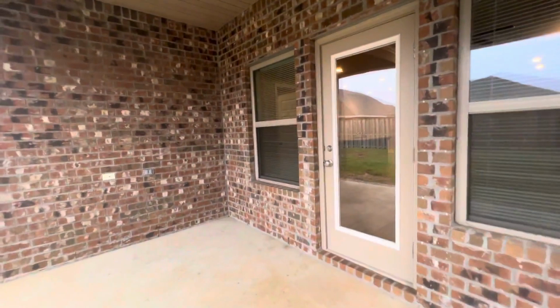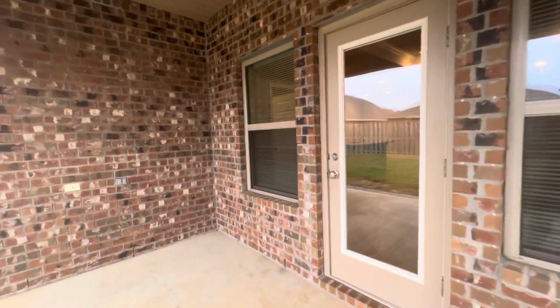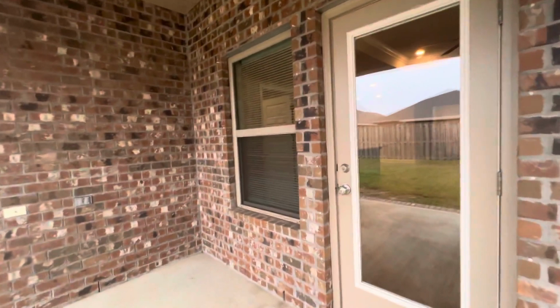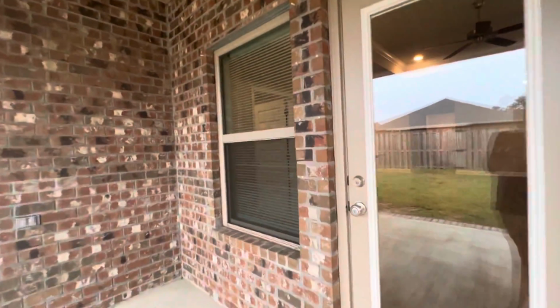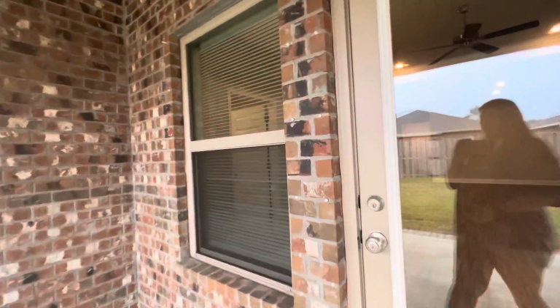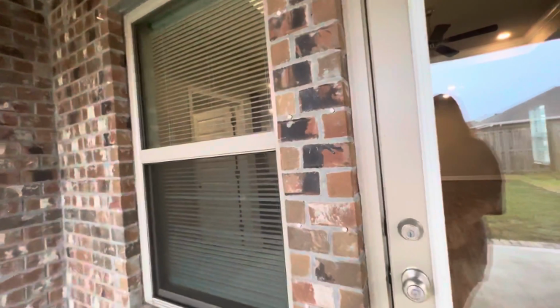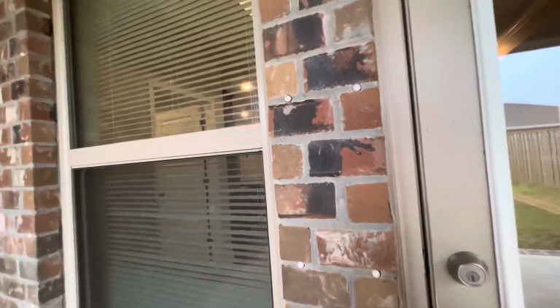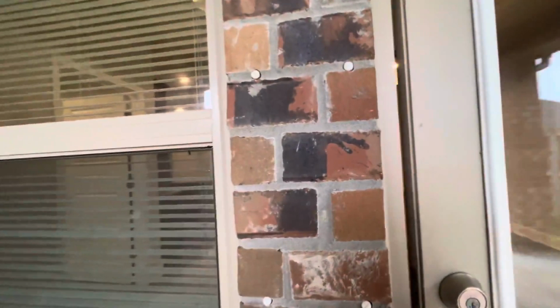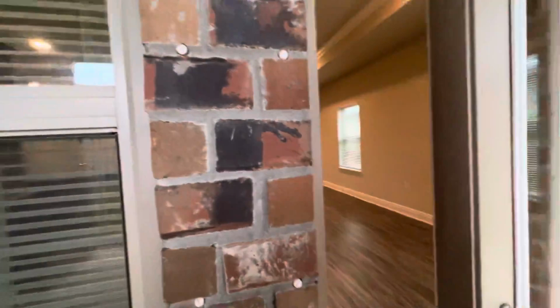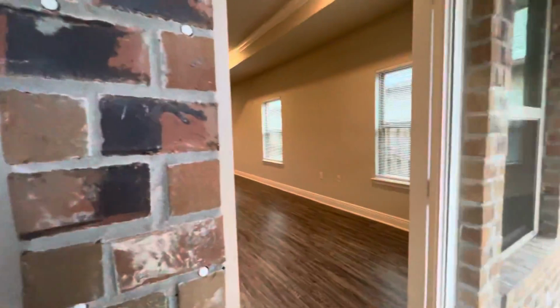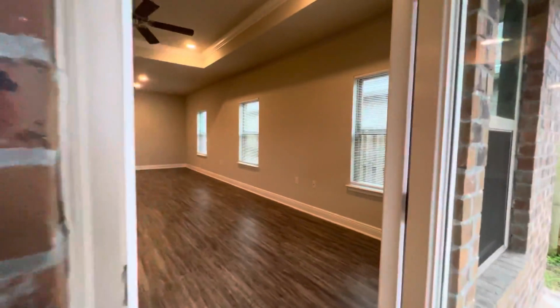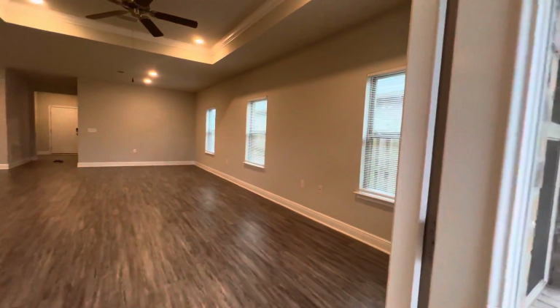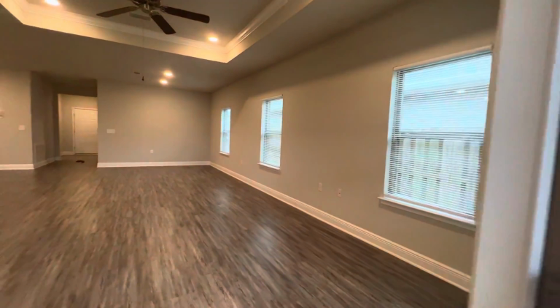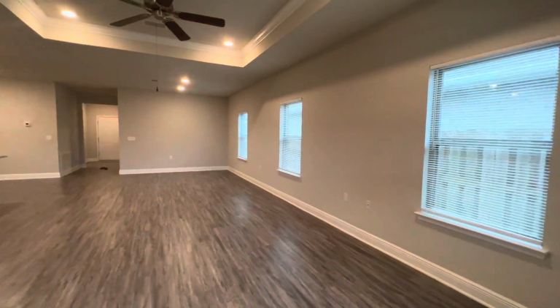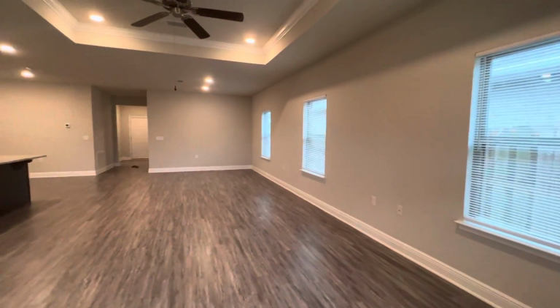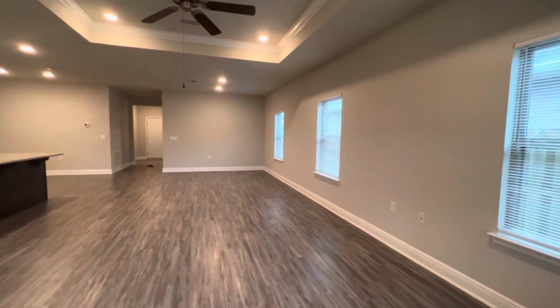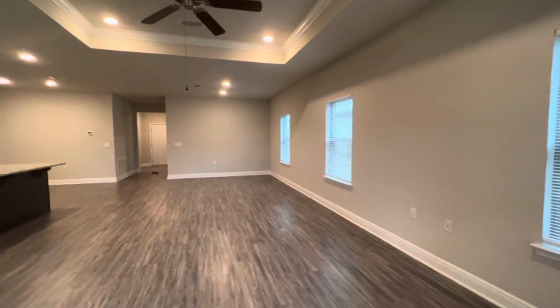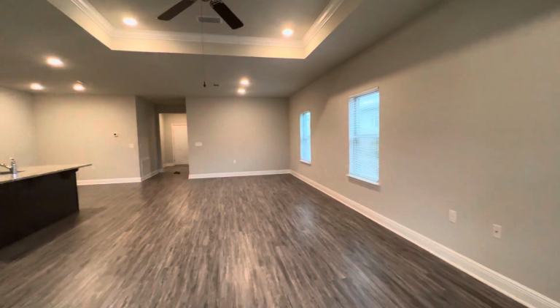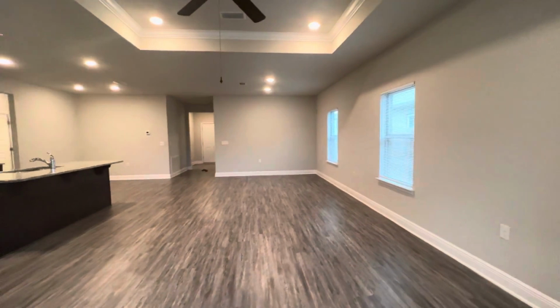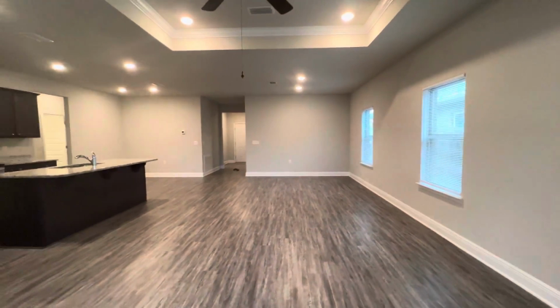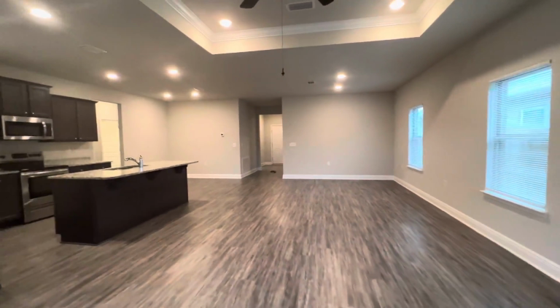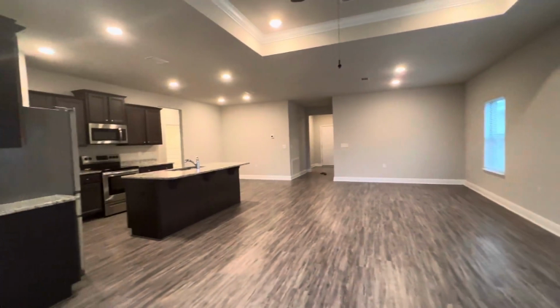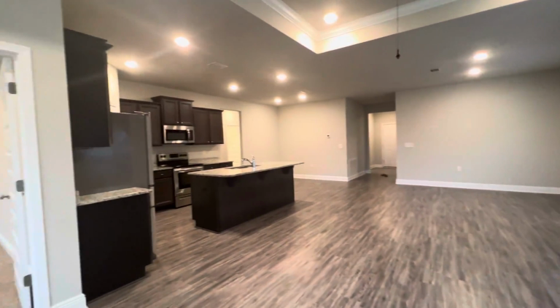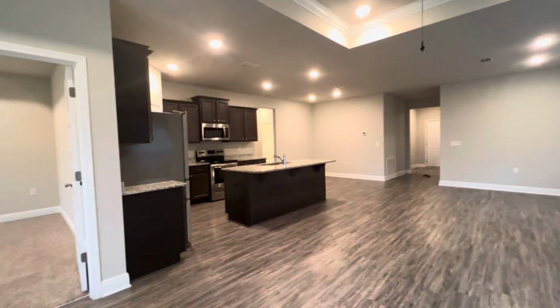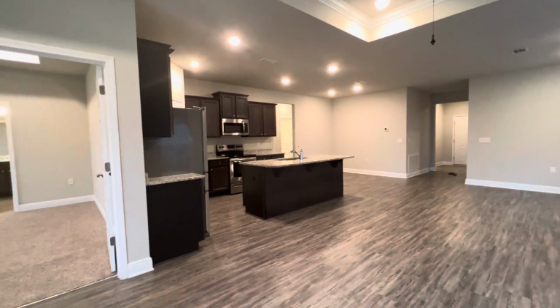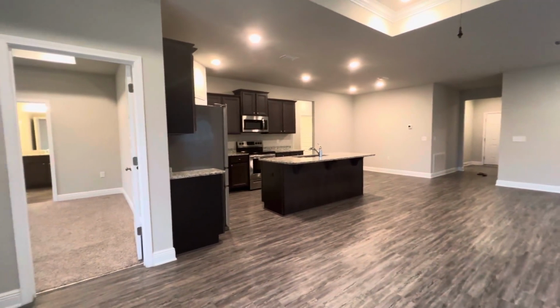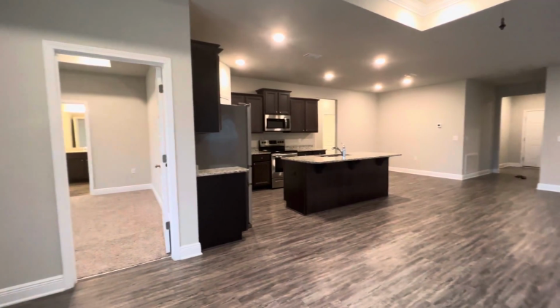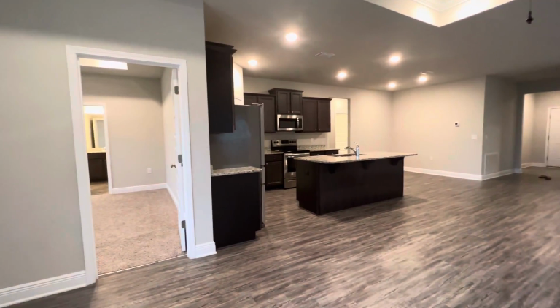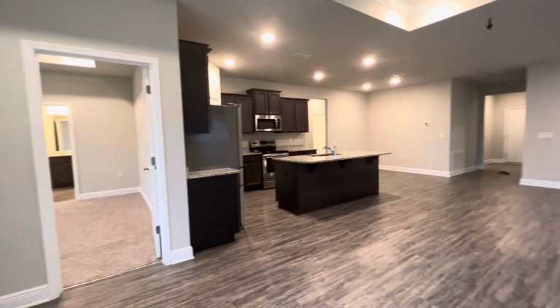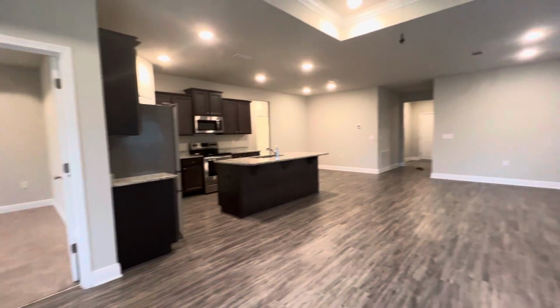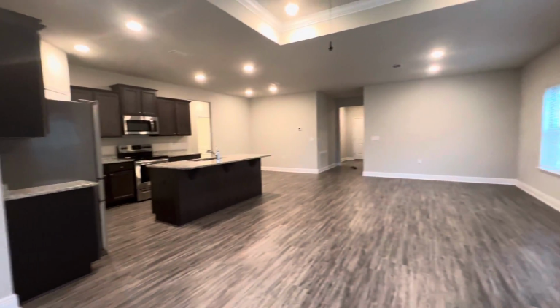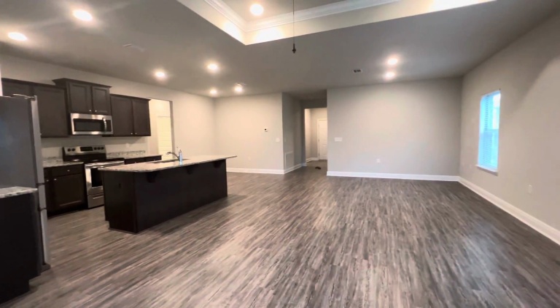This is 5319 Red Shoulder Road, offered by Barron's Property Managers, 850-934-2588. You can also view it on our website at barronspm.com.